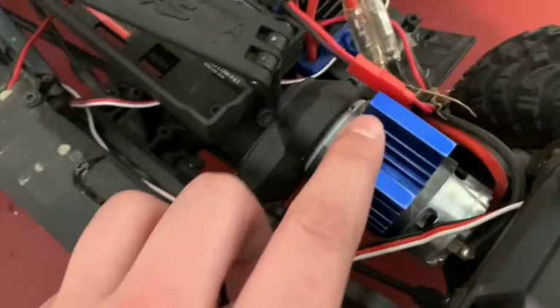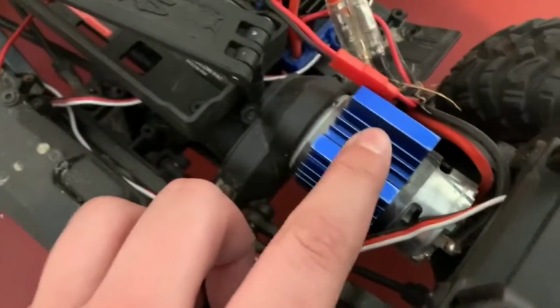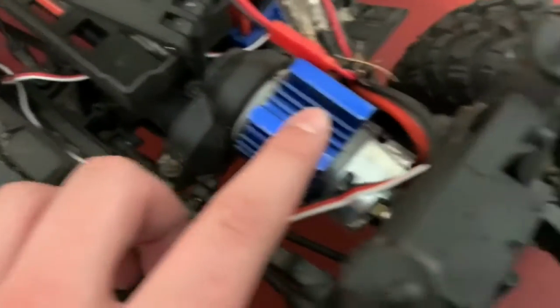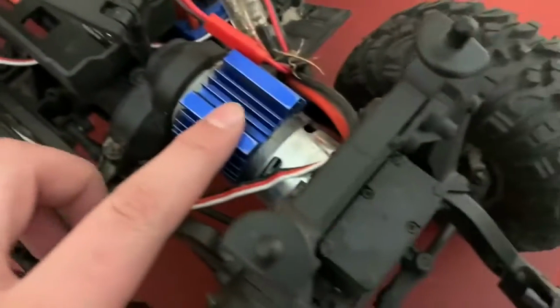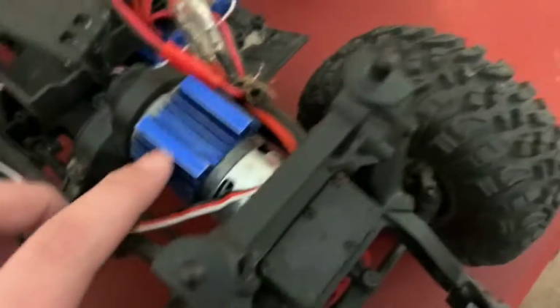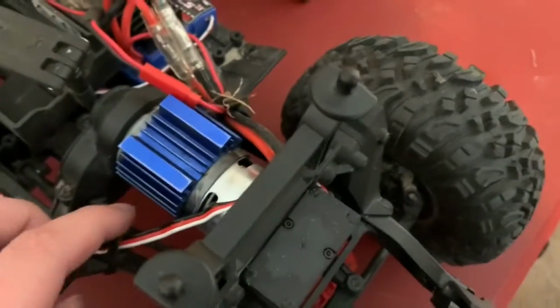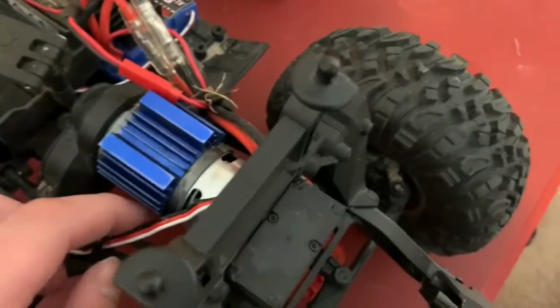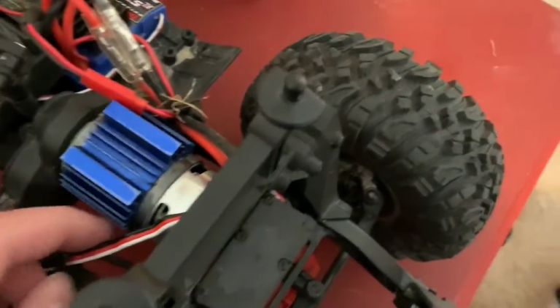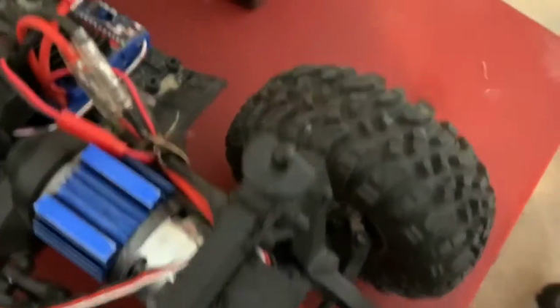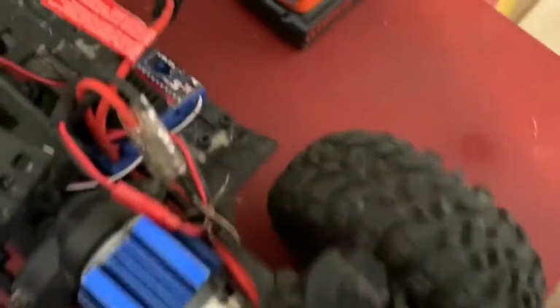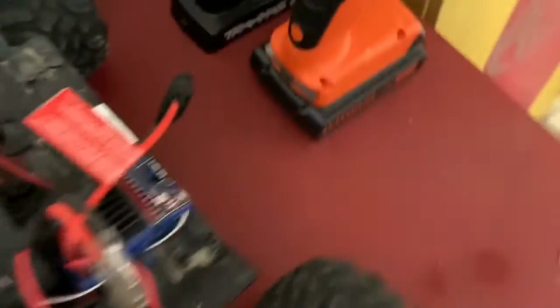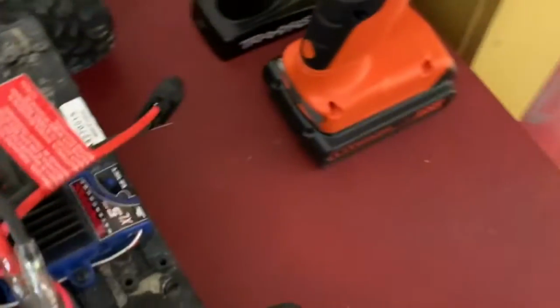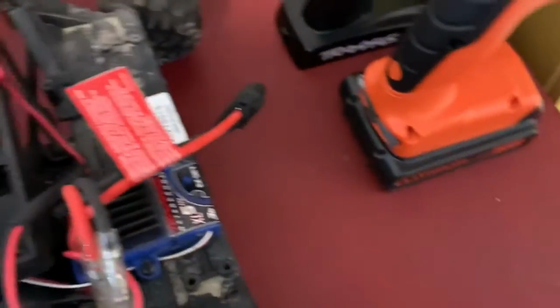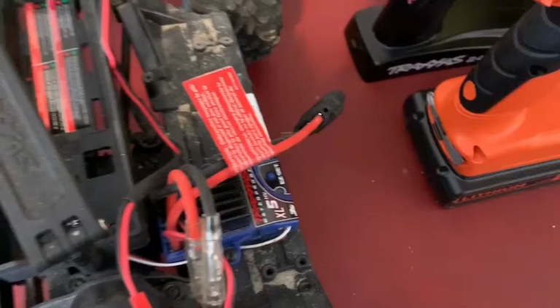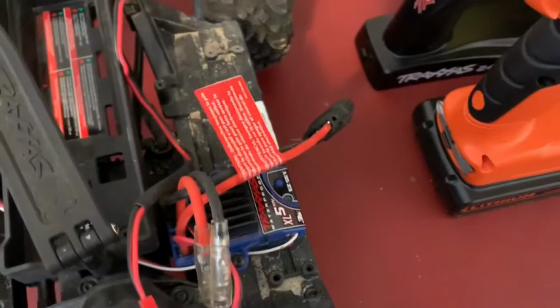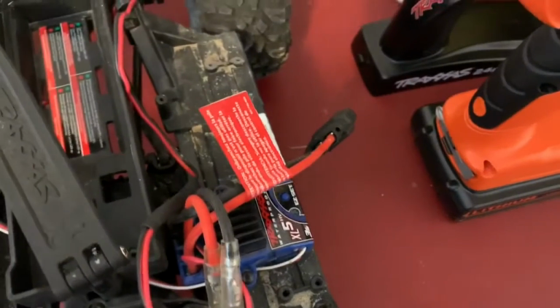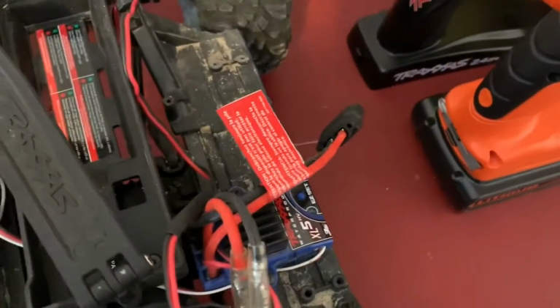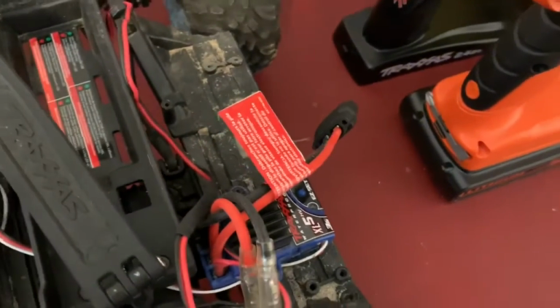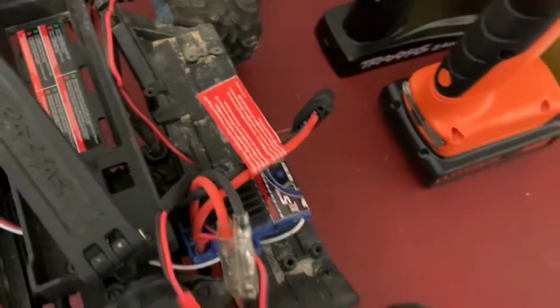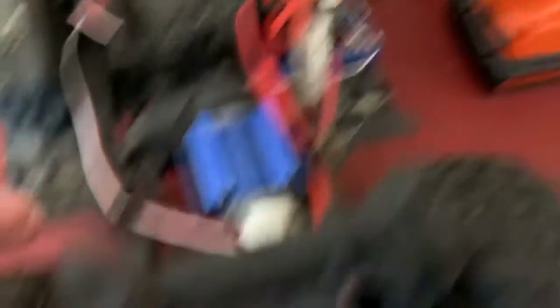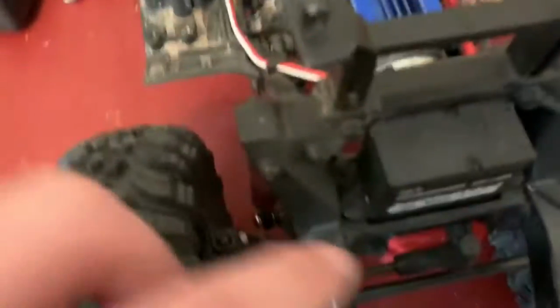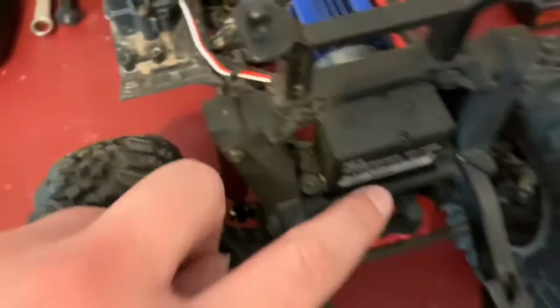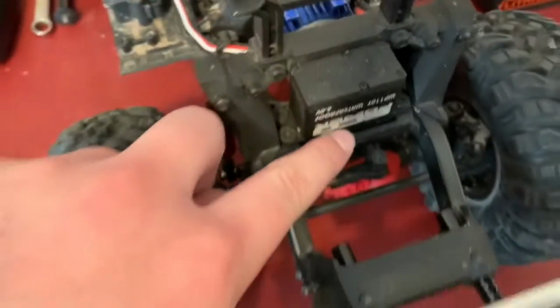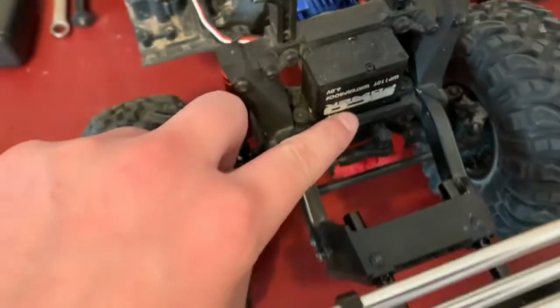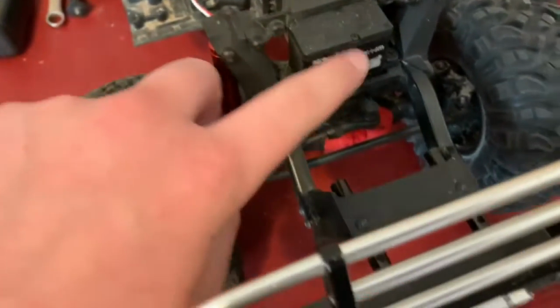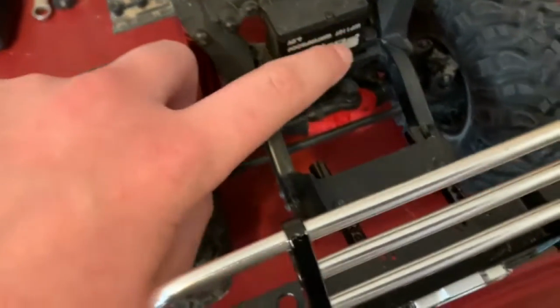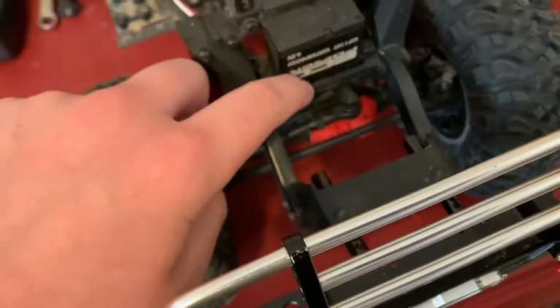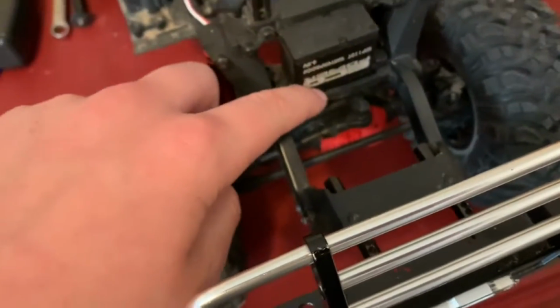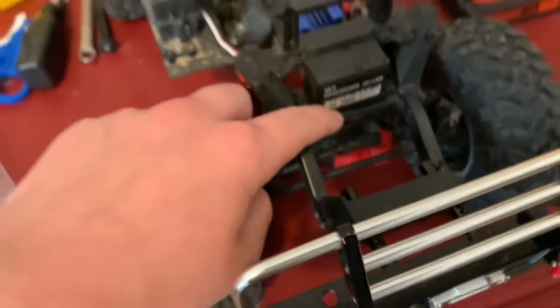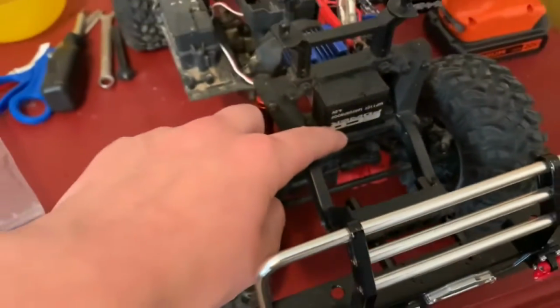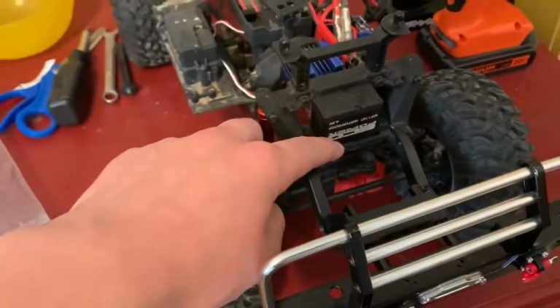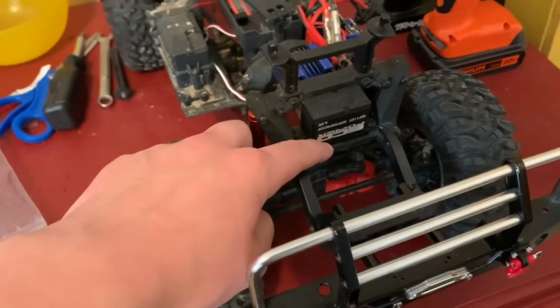Another thing I got is a heatsink, which is always good to have, and an ECO Power servo — you guys saw that a few videos ago.